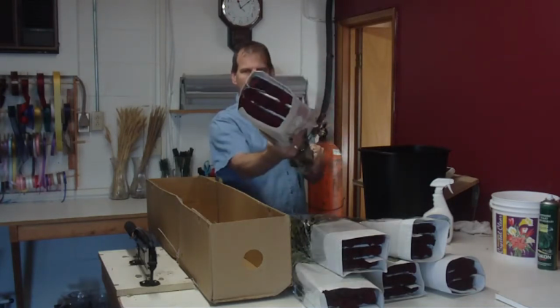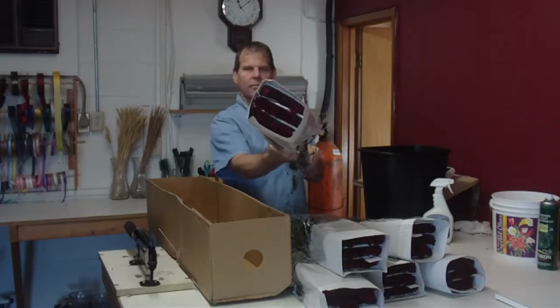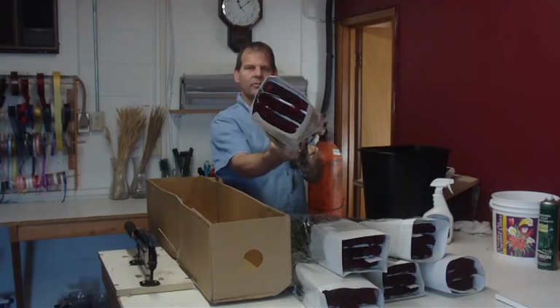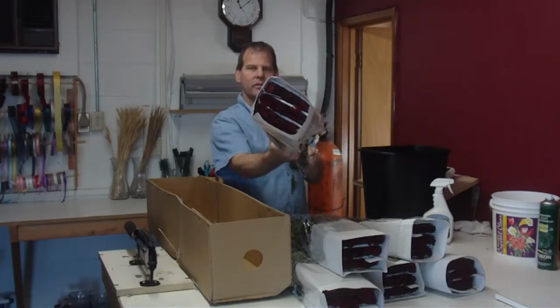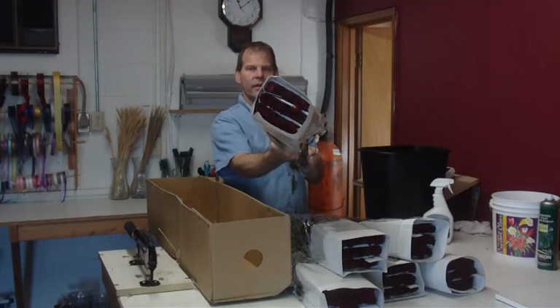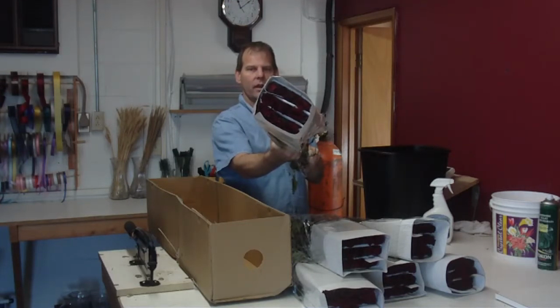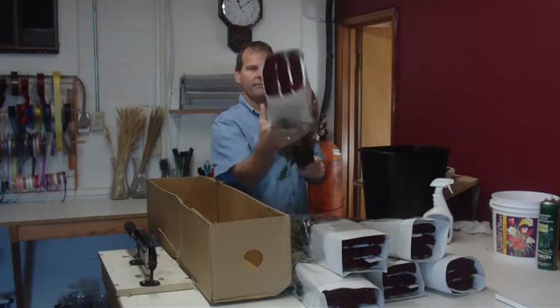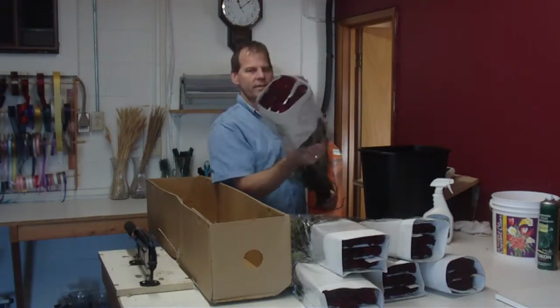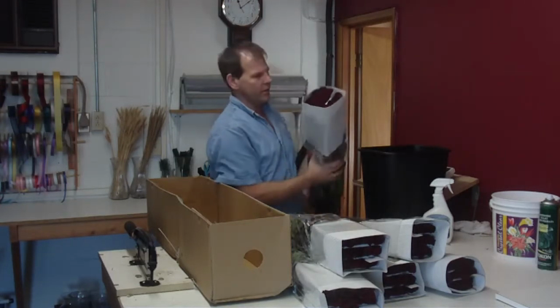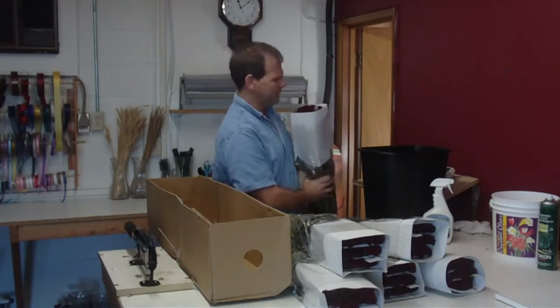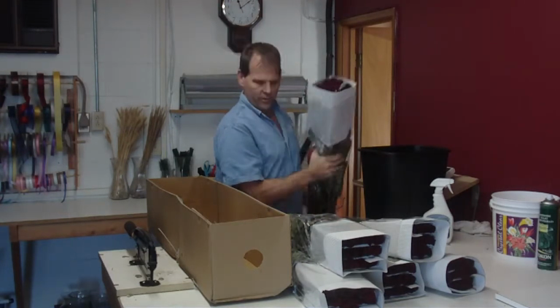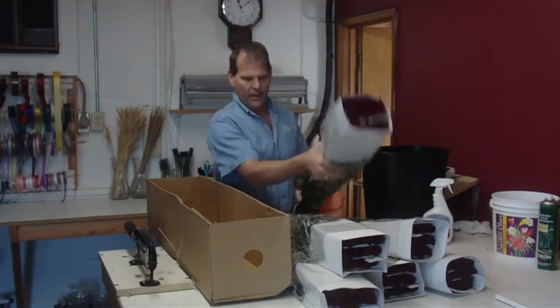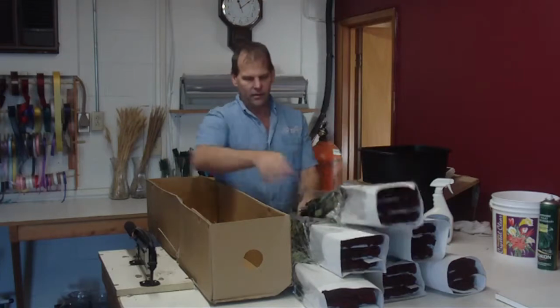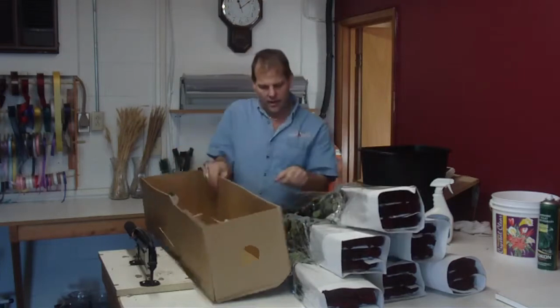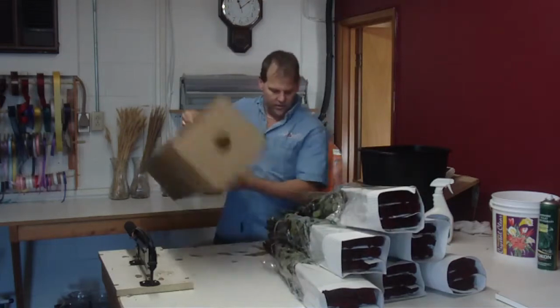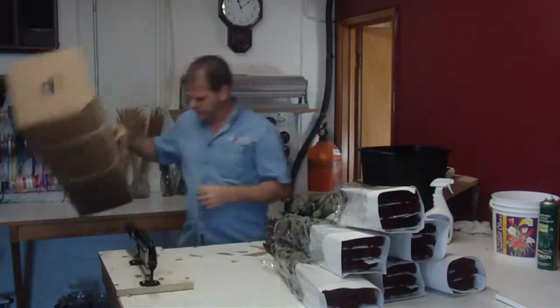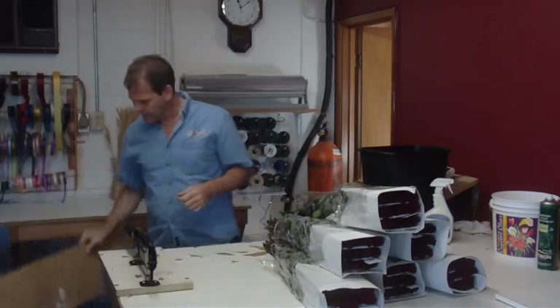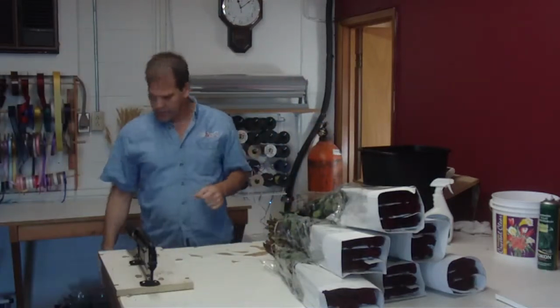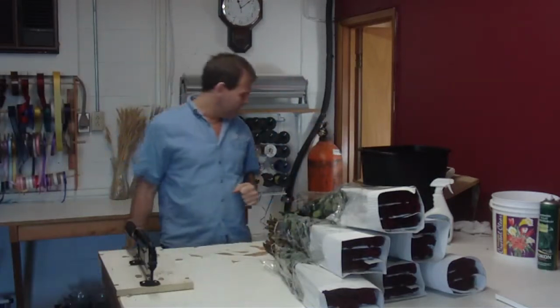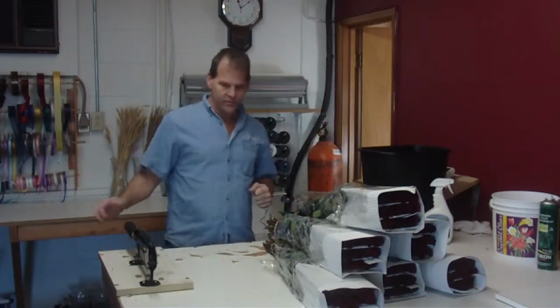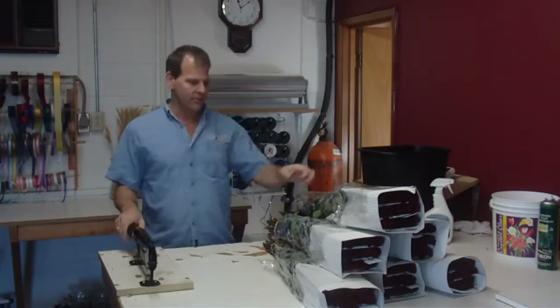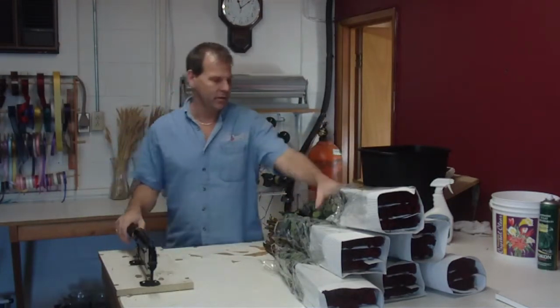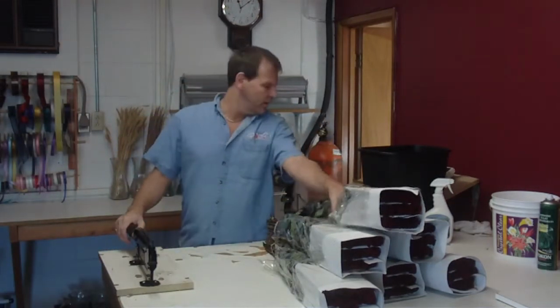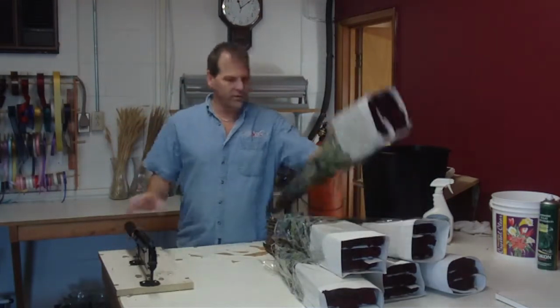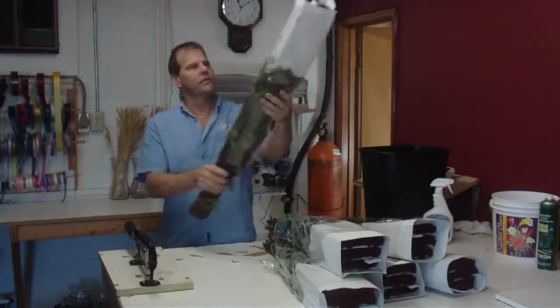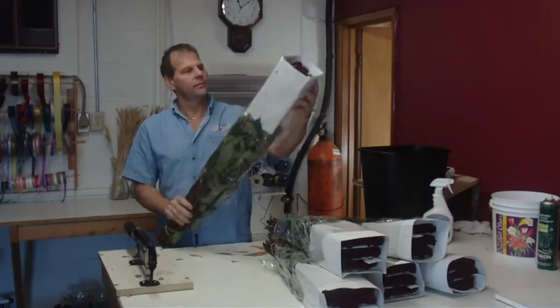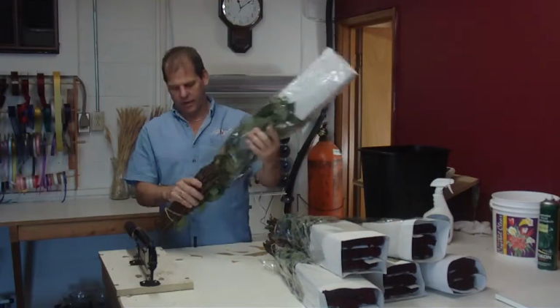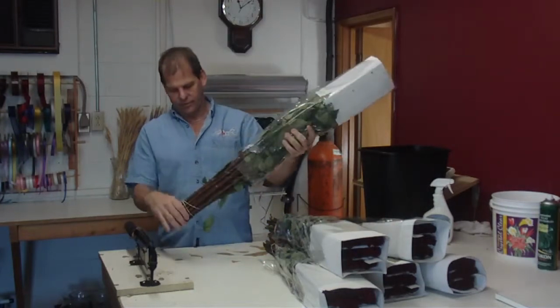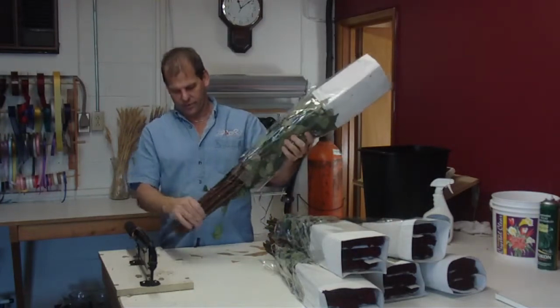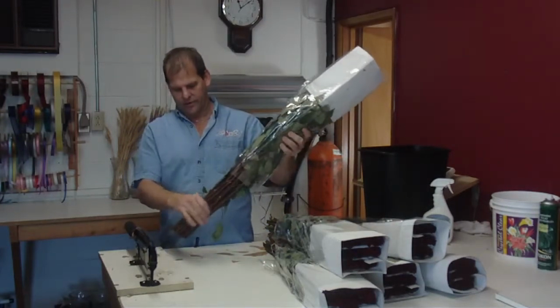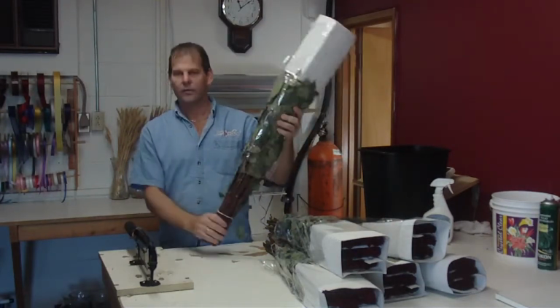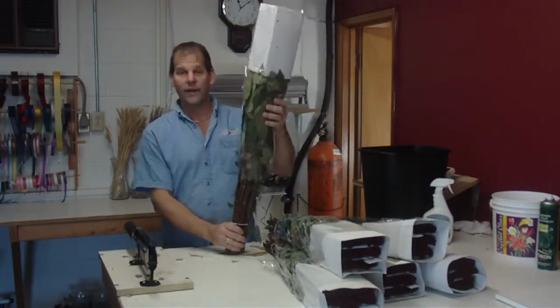Right there is what the Black Magics will look like. They are a very deep, dark red. I like to use this type for Christmas — makes for a nice Christmas arrangement. It's richer than the regular red.